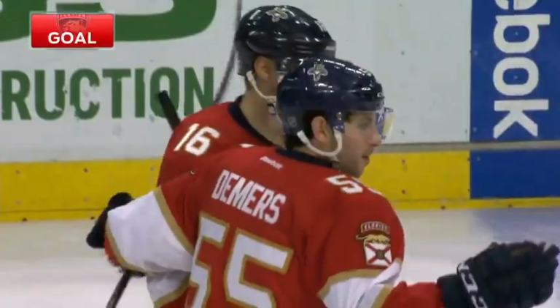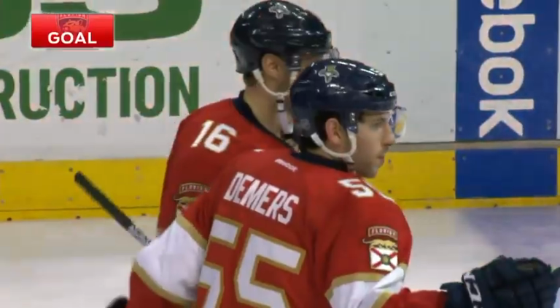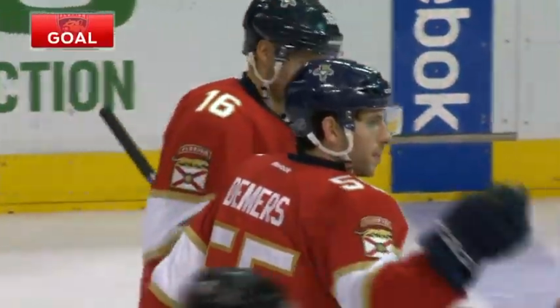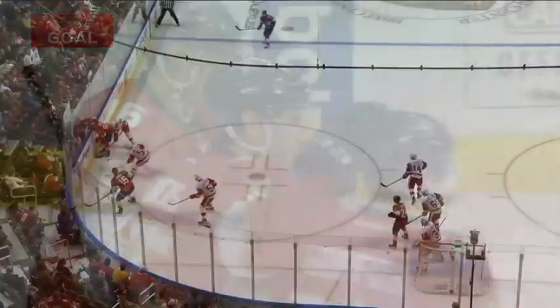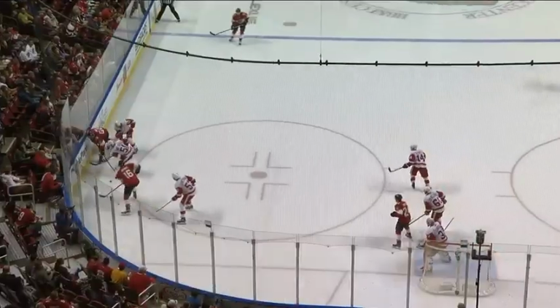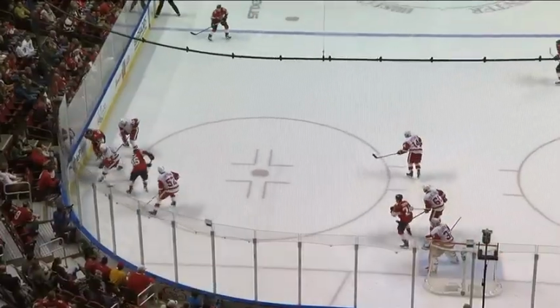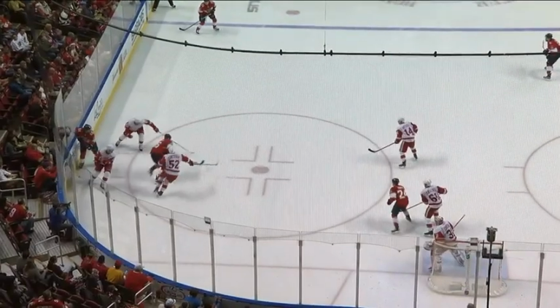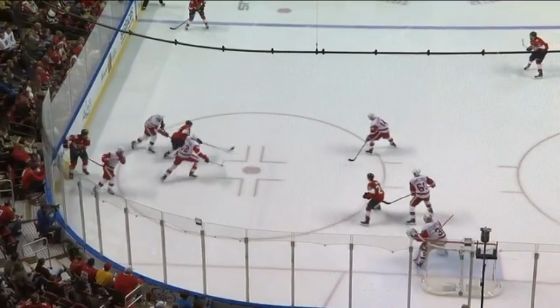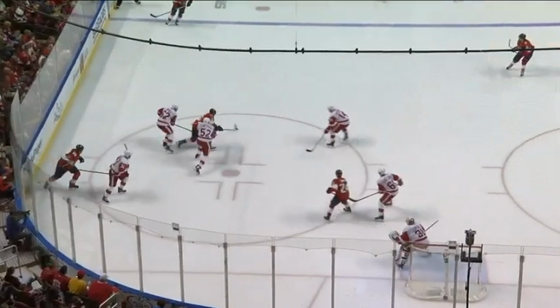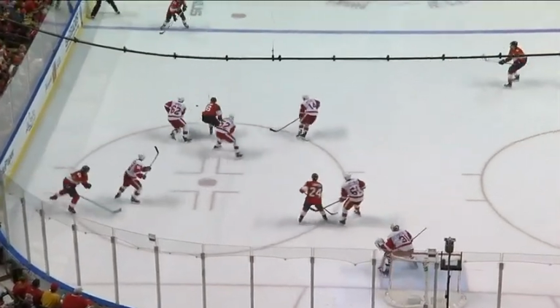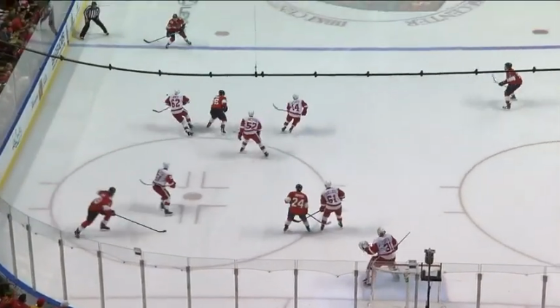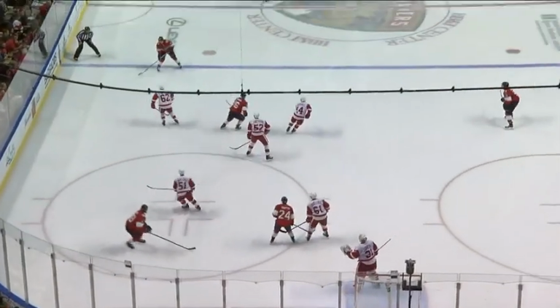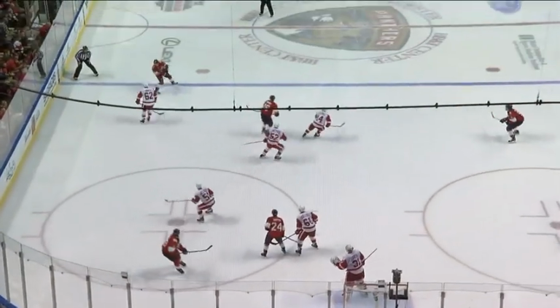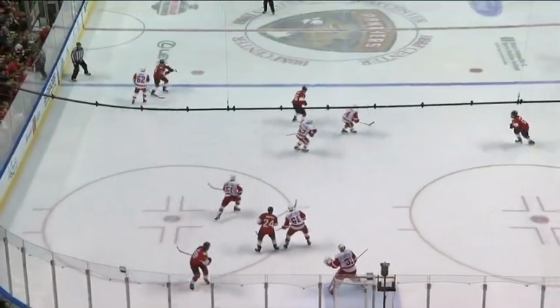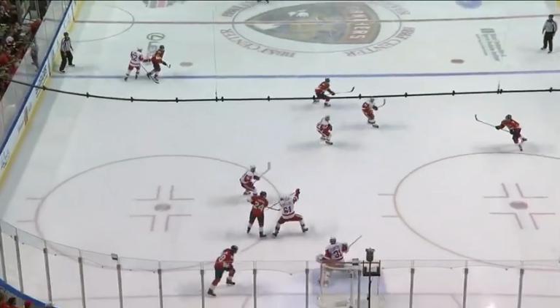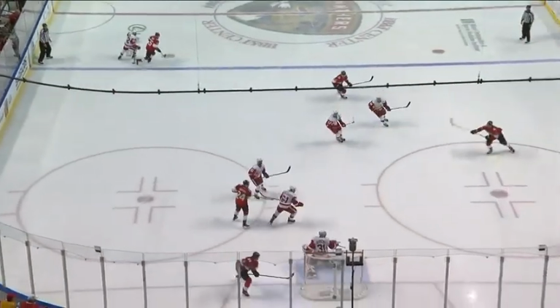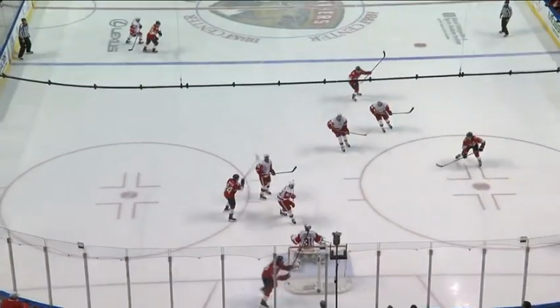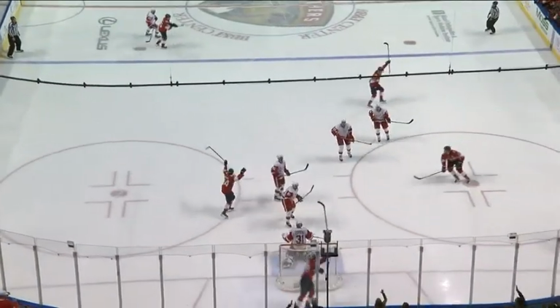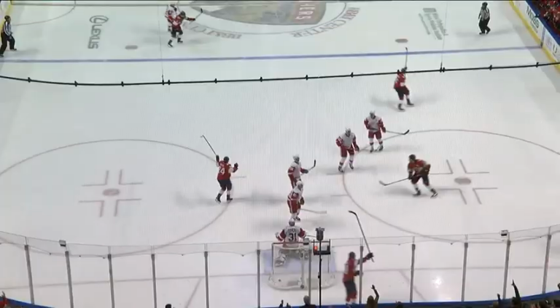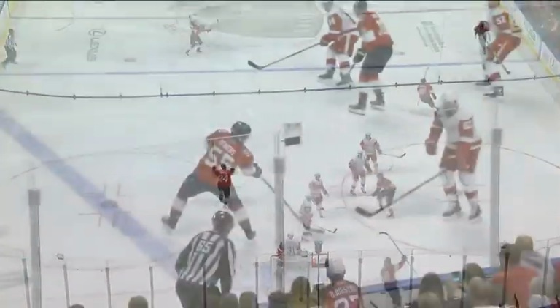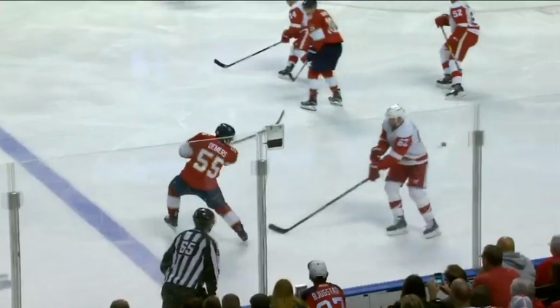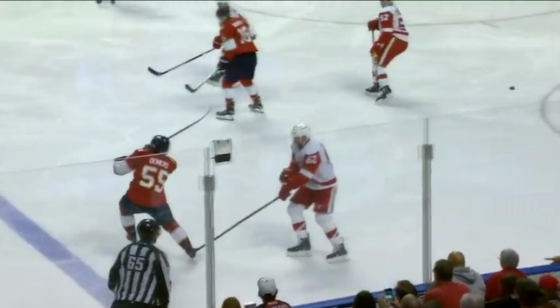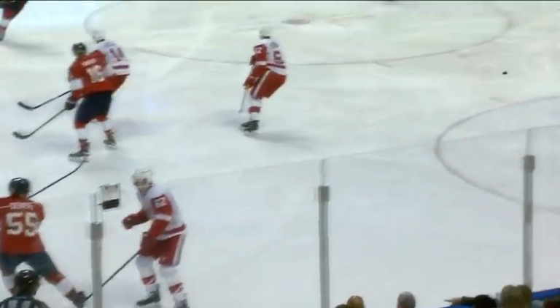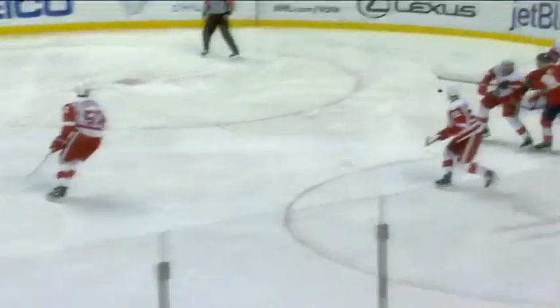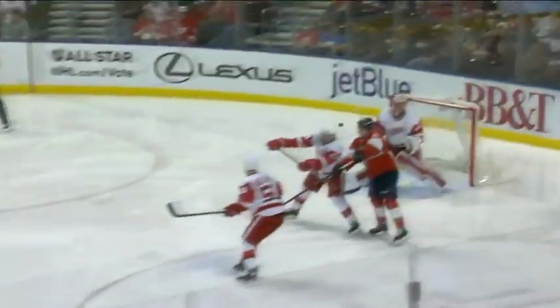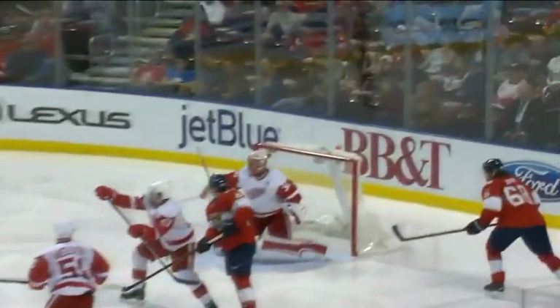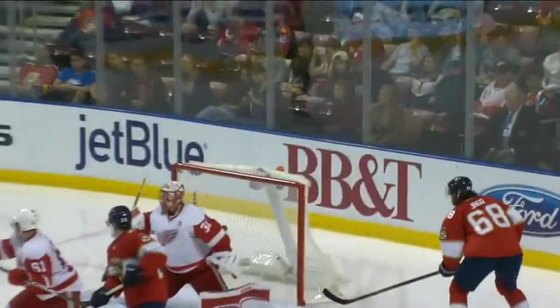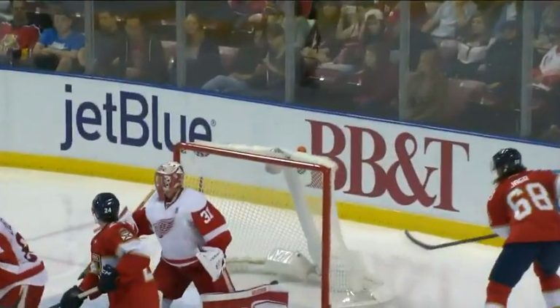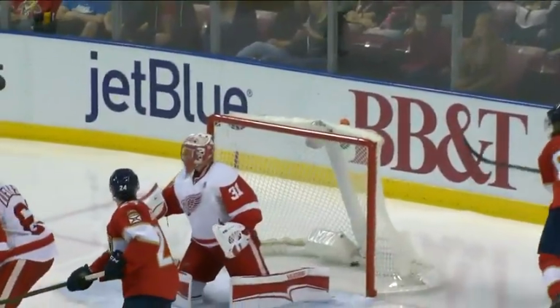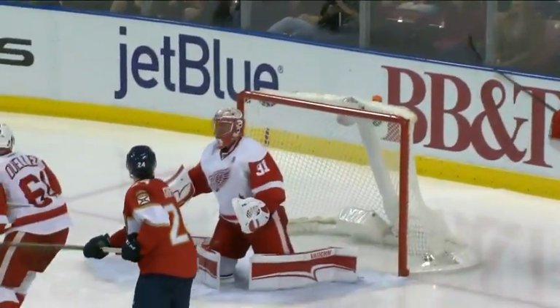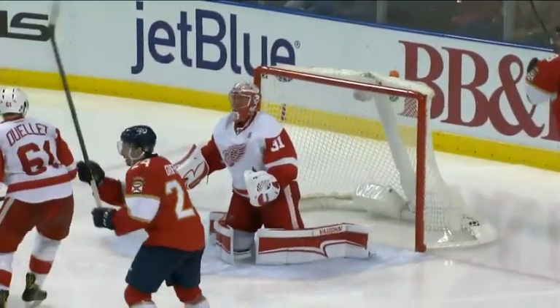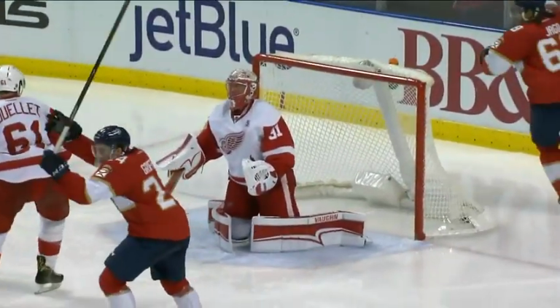That was a shot to get it to the net, to try and create a rebound of some sort. Look, he's on one leg, and the bad leg is shooting the puck. But when he gets to the net and it hits the net, you never know what's gonna happen.